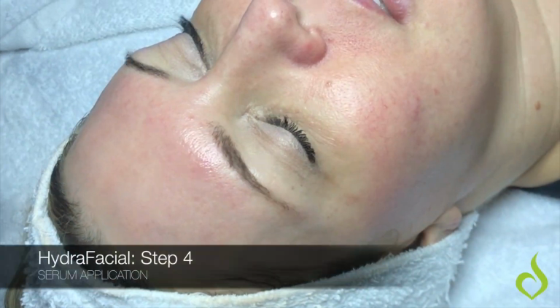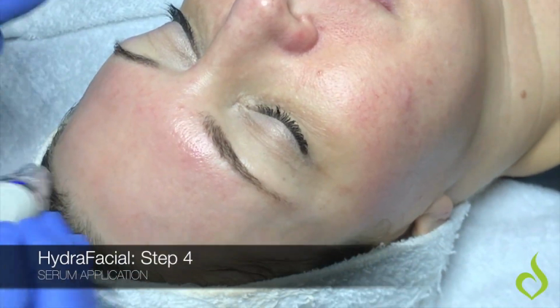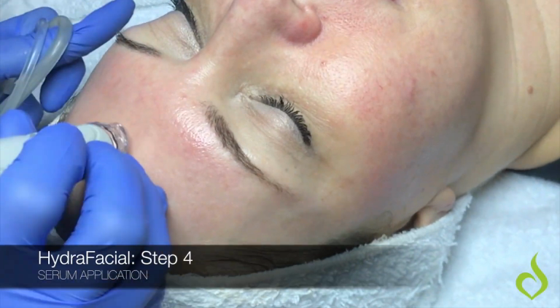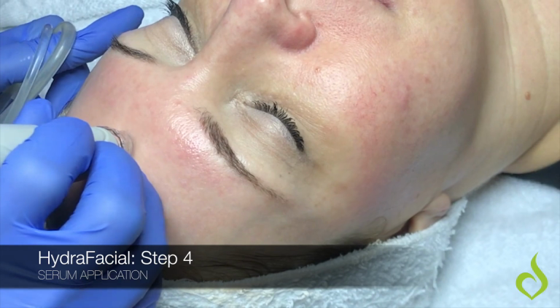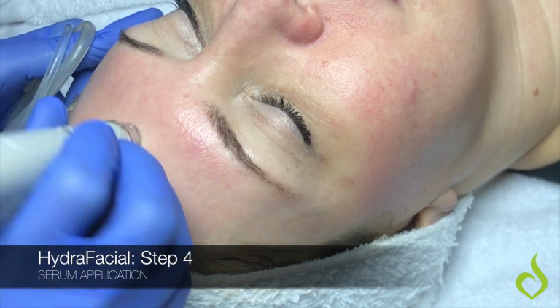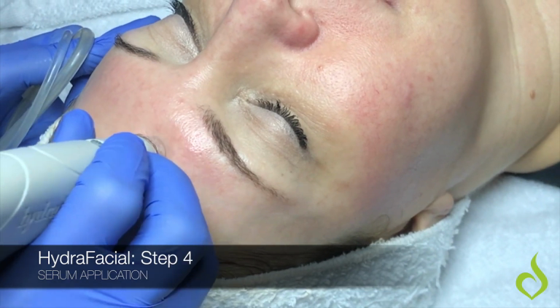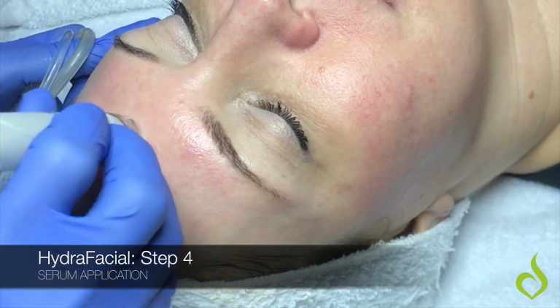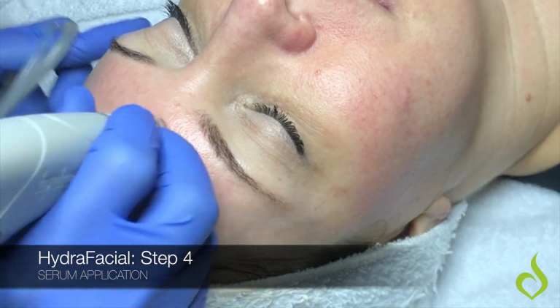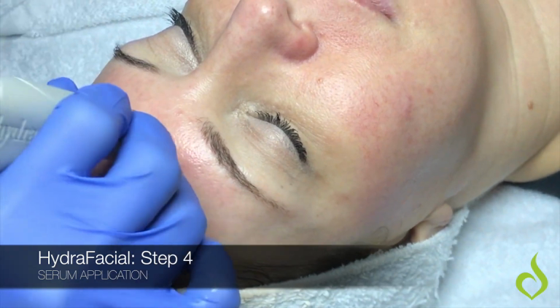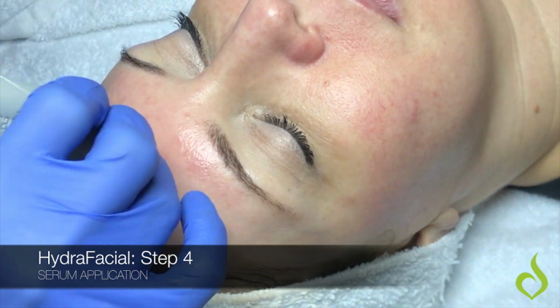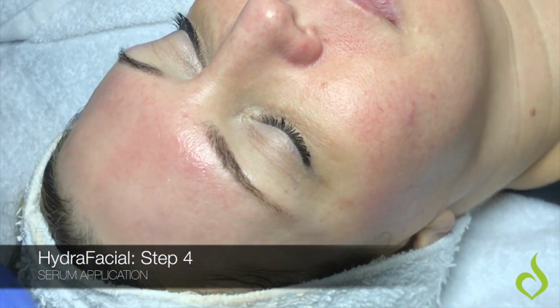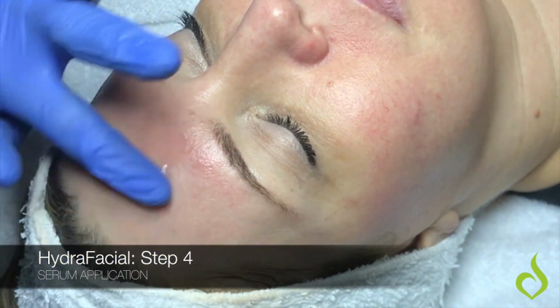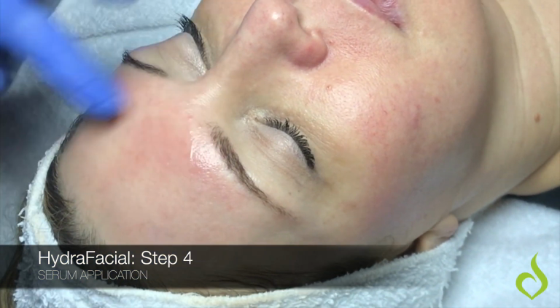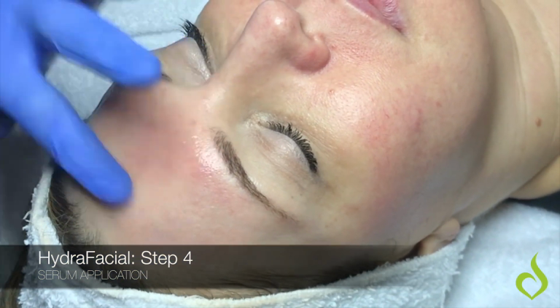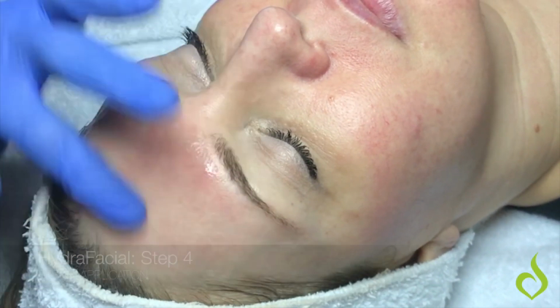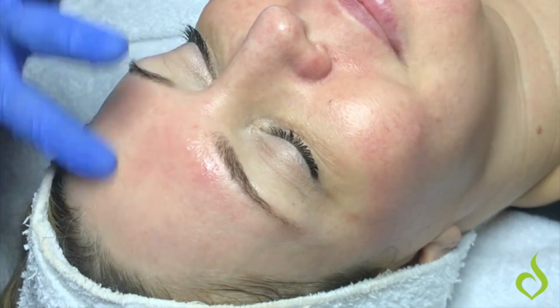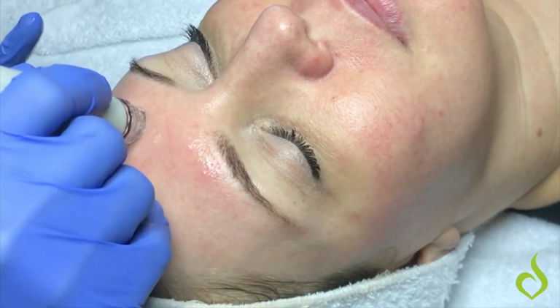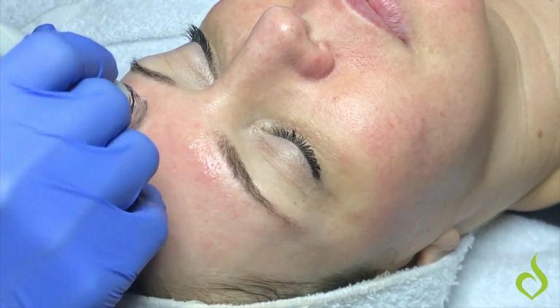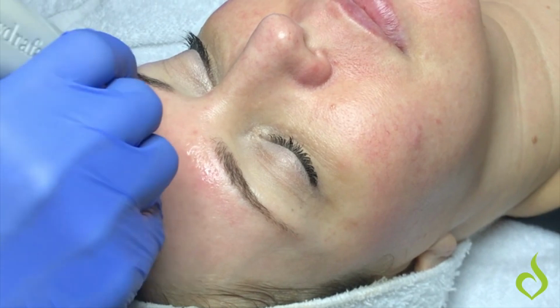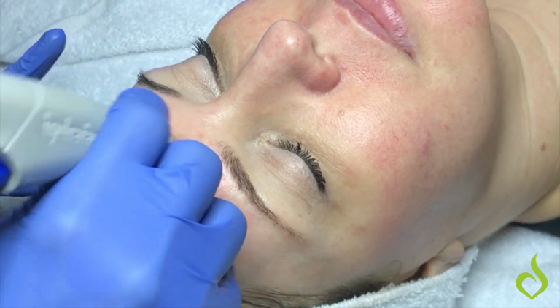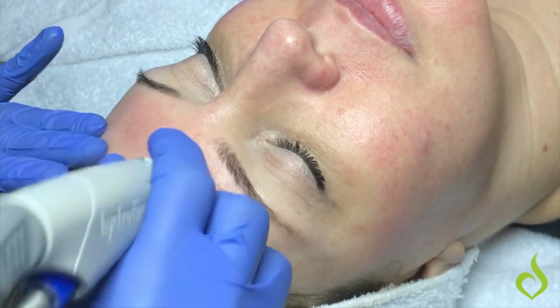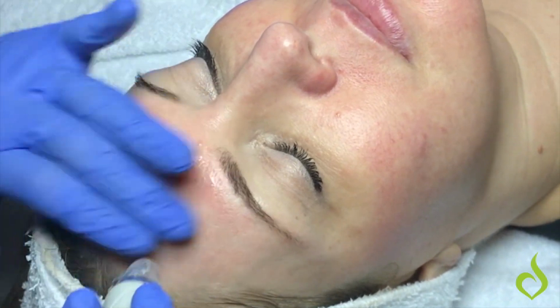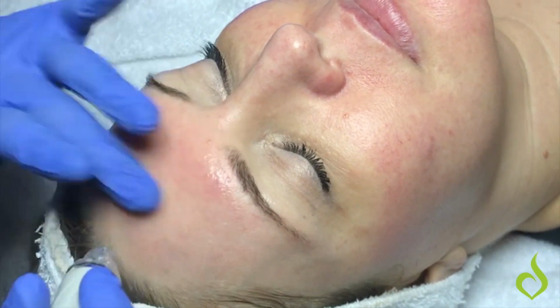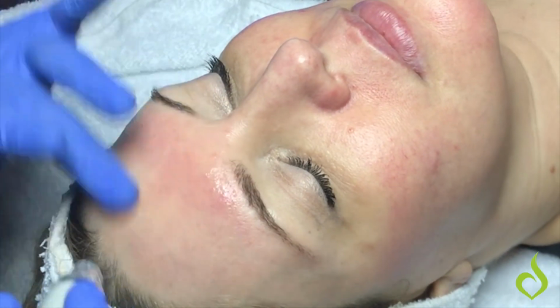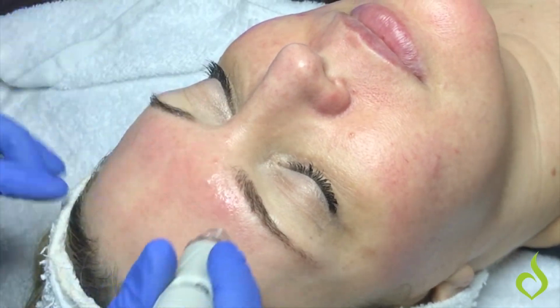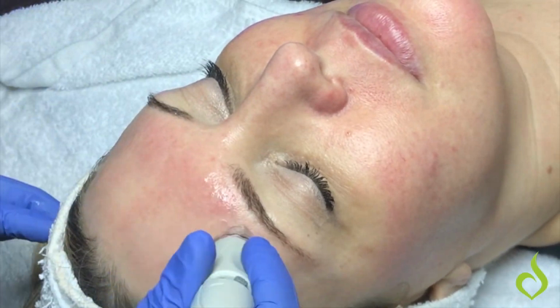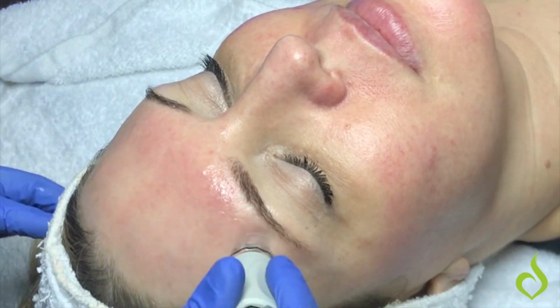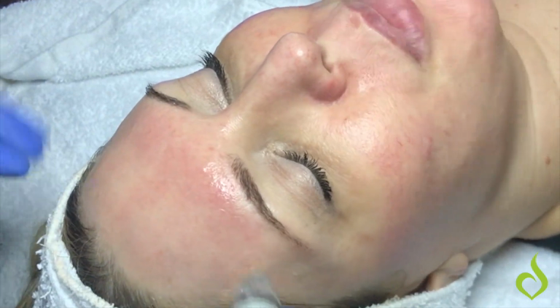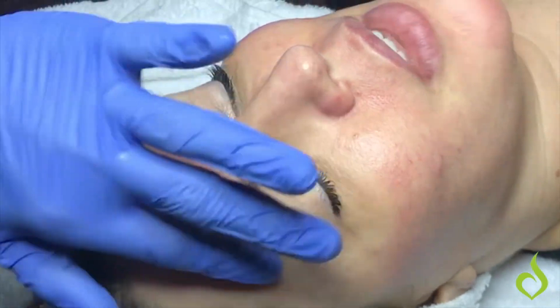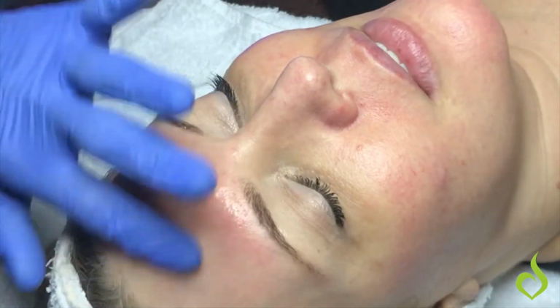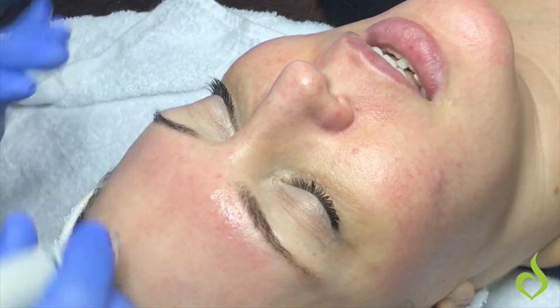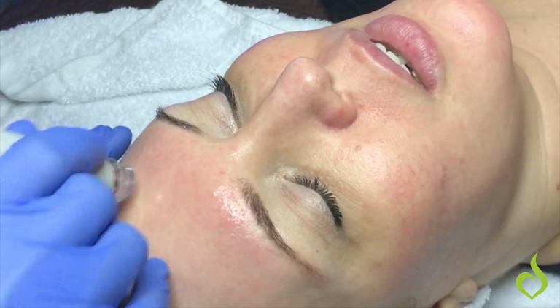The last and final step is going to be the antioxidant and the hydration step. We are going to basically infuse hydration of vitamins and minerals deep into the skin.